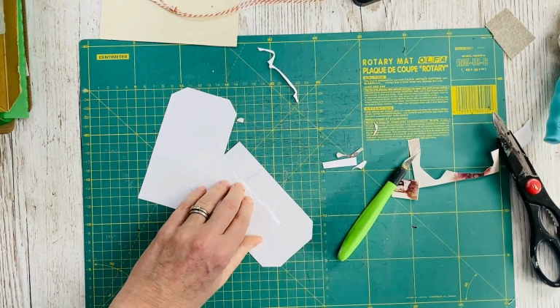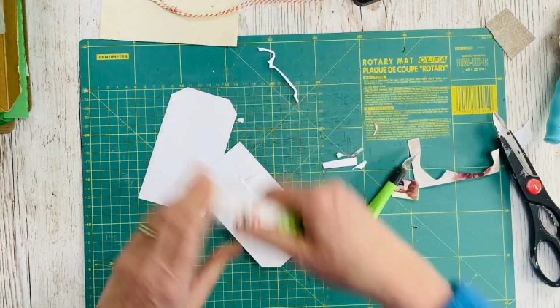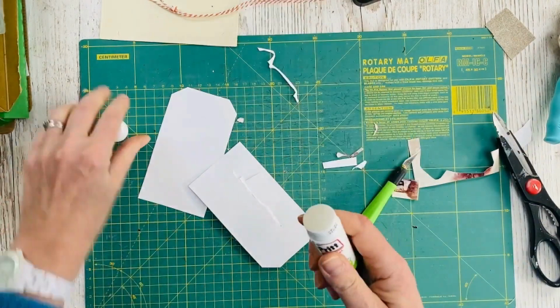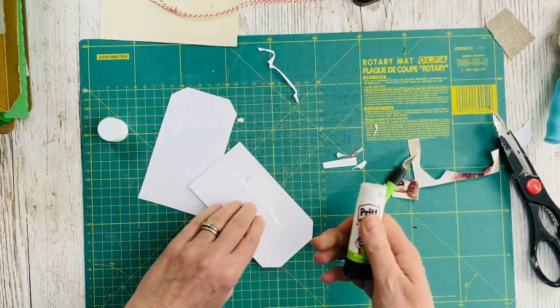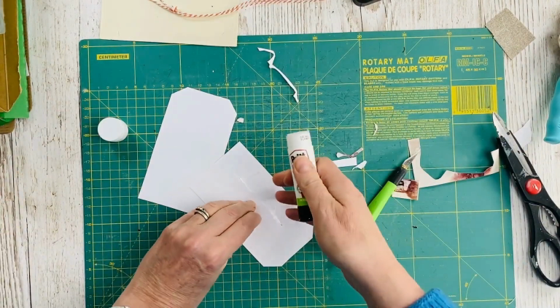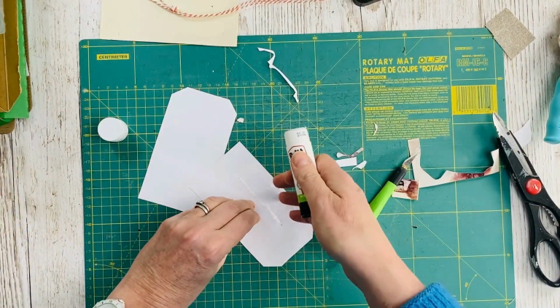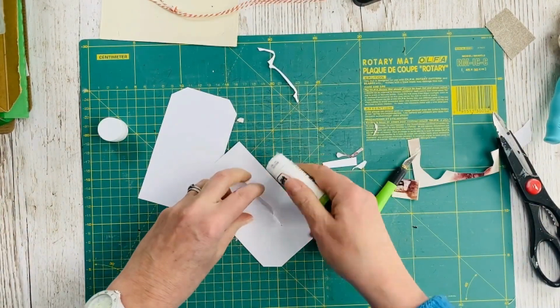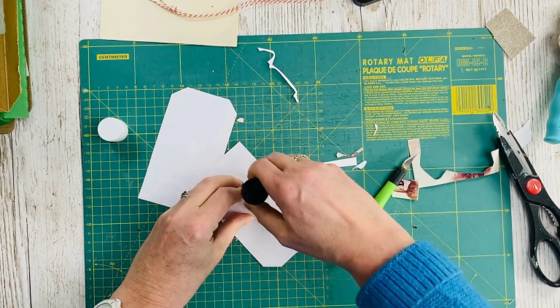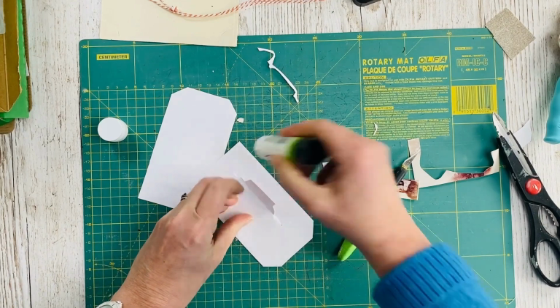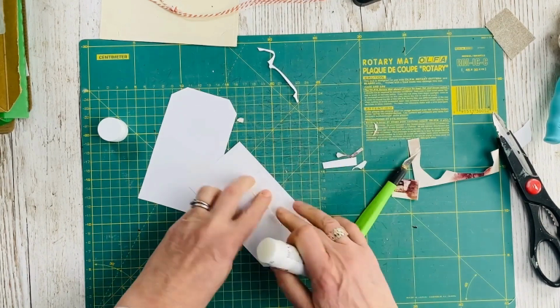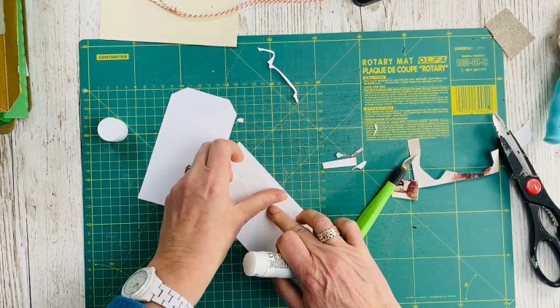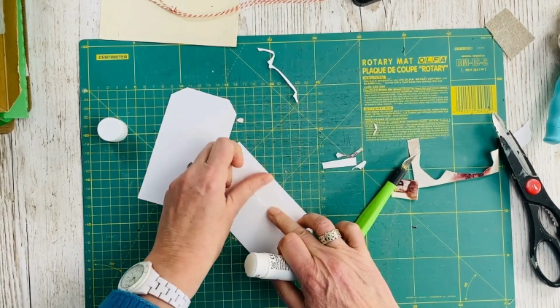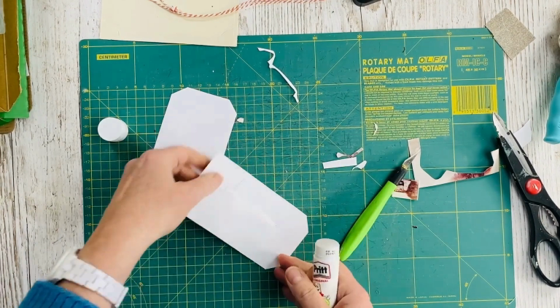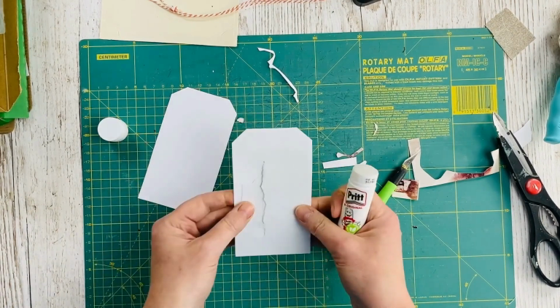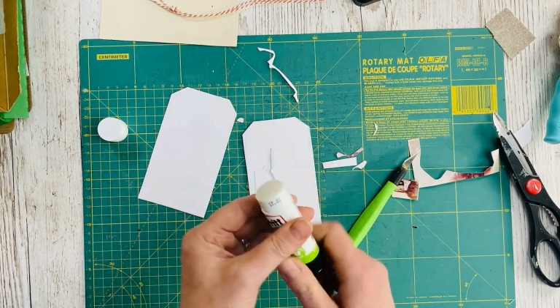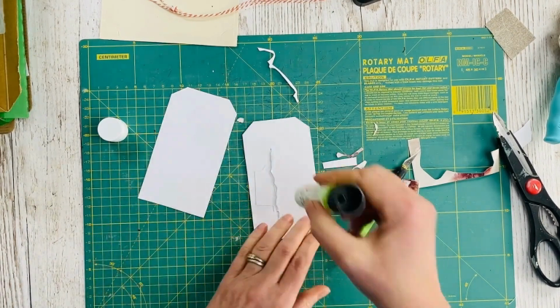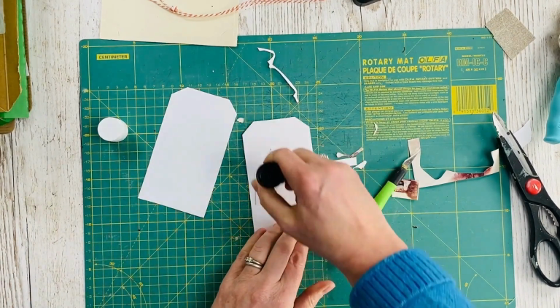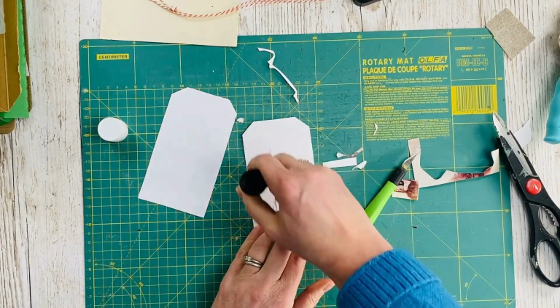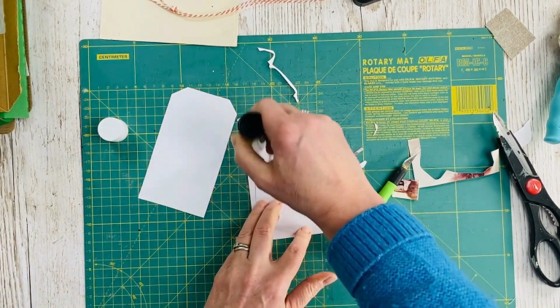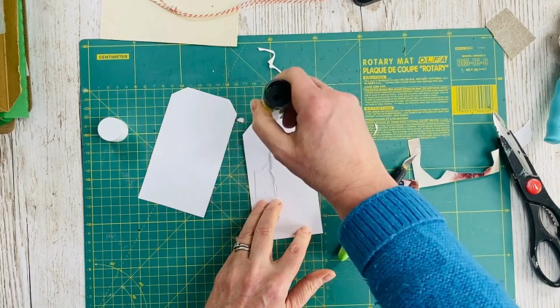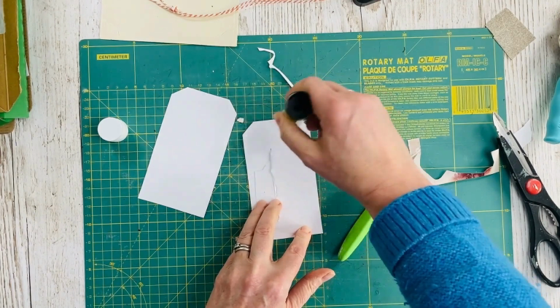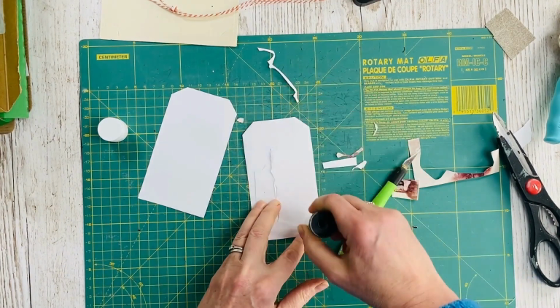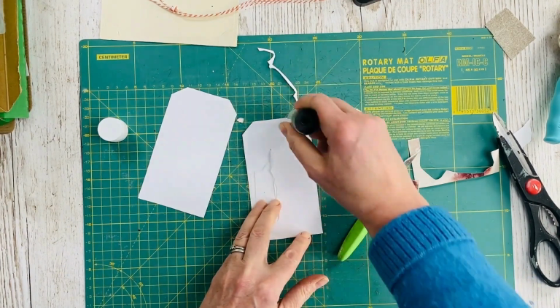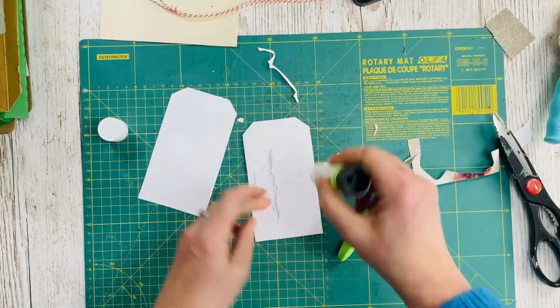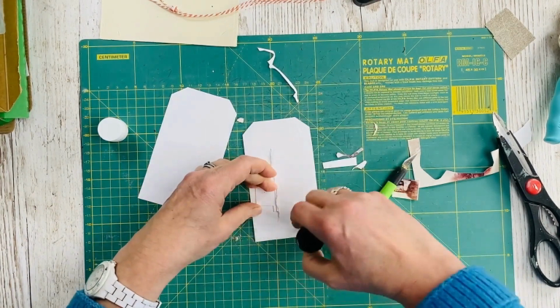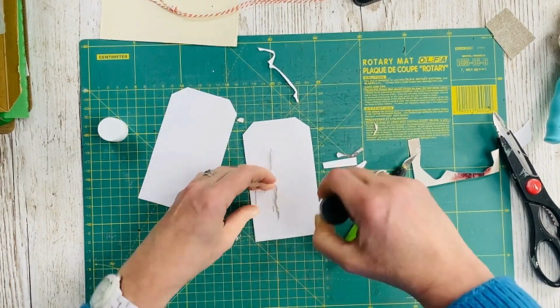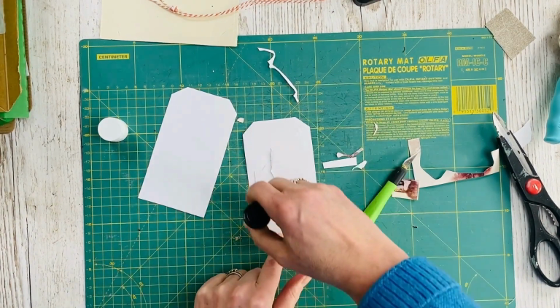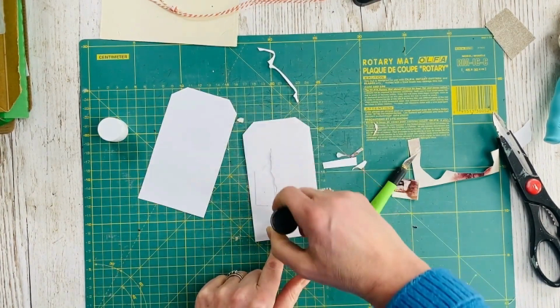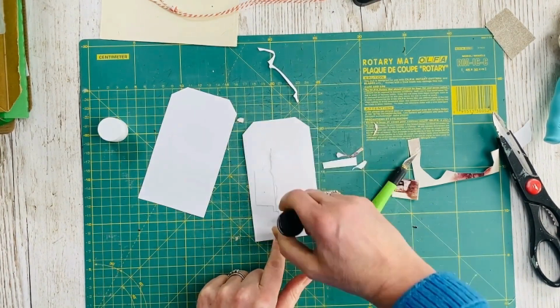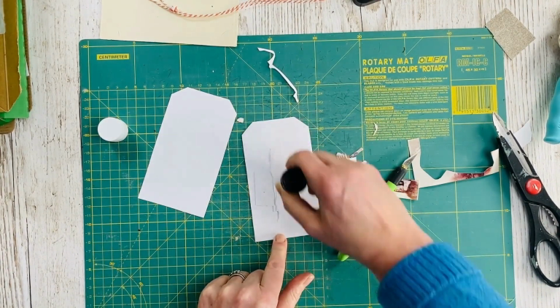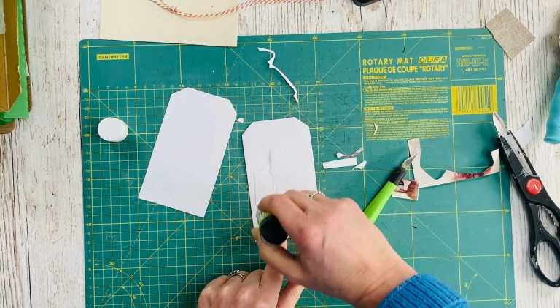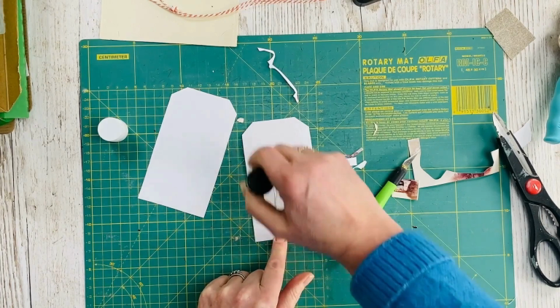I then used my glue stick and stuck down the back side part of the photo, and then glued the whole of the back of the tag so that I could sandwich the two layers together.